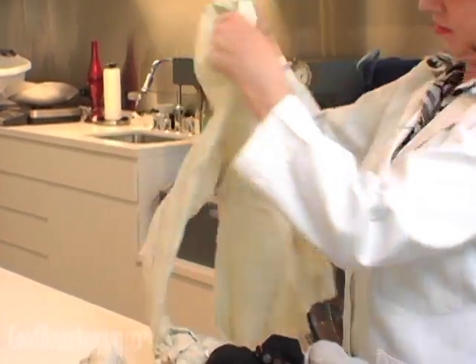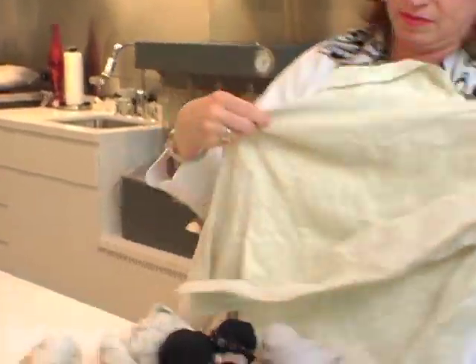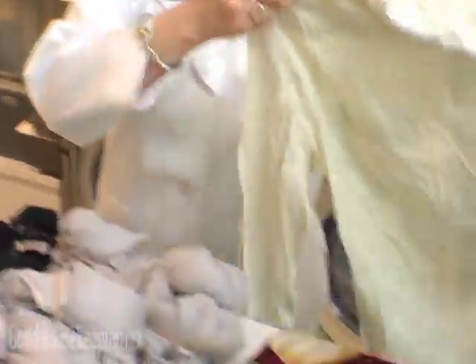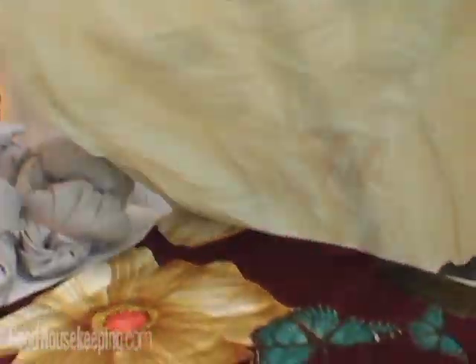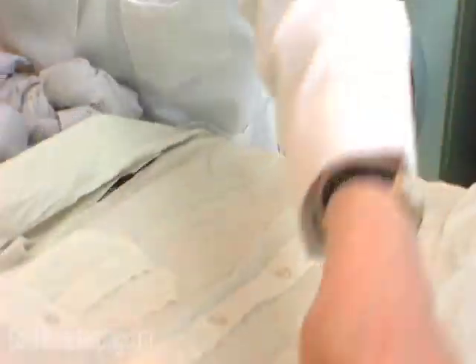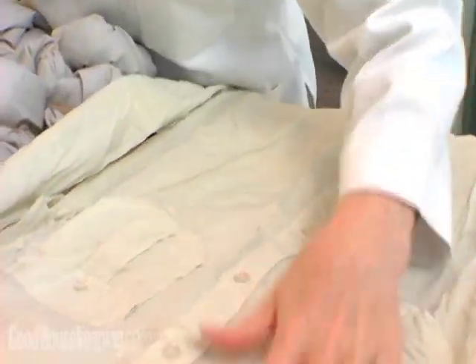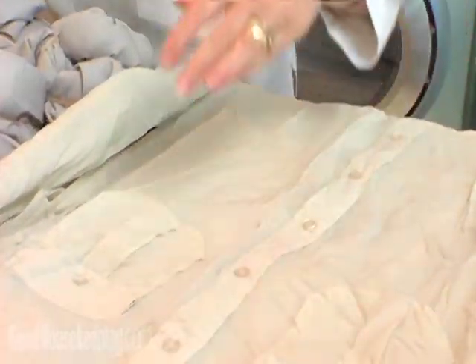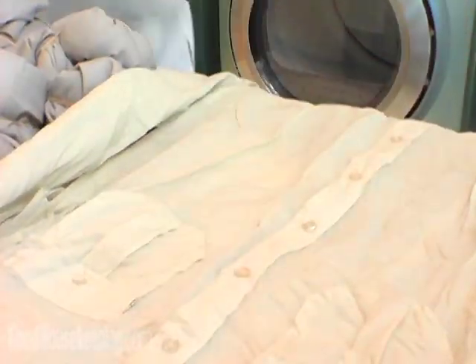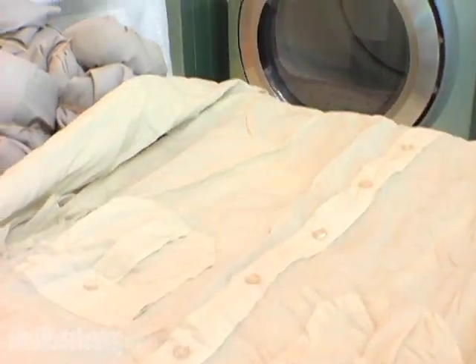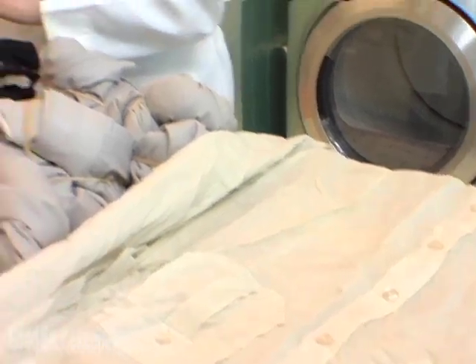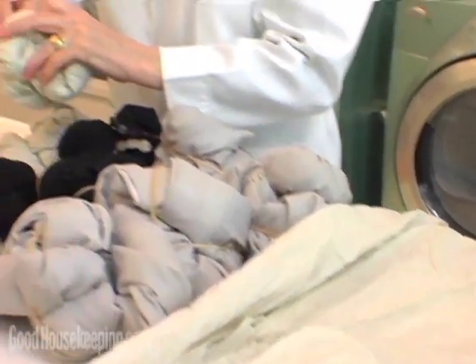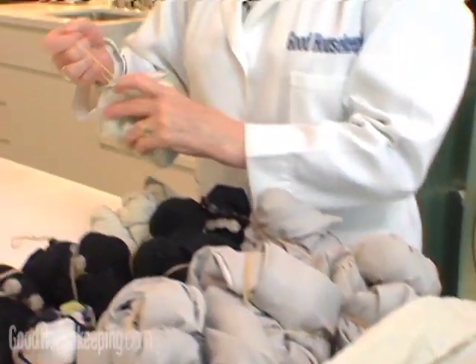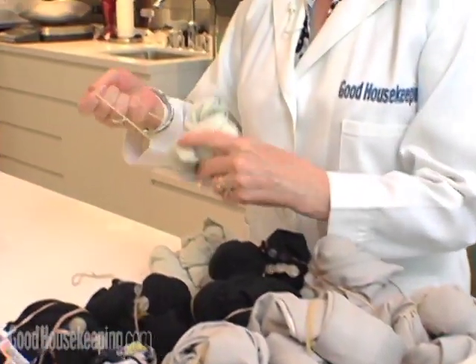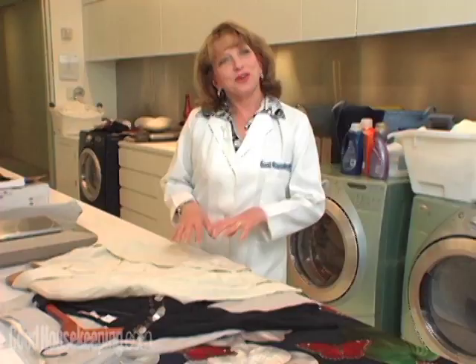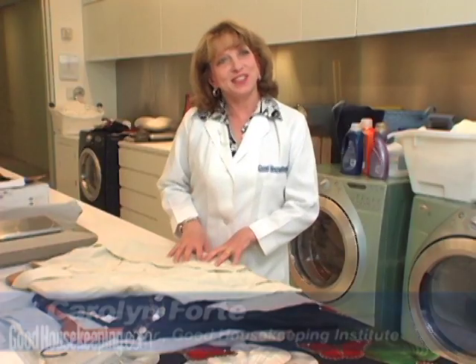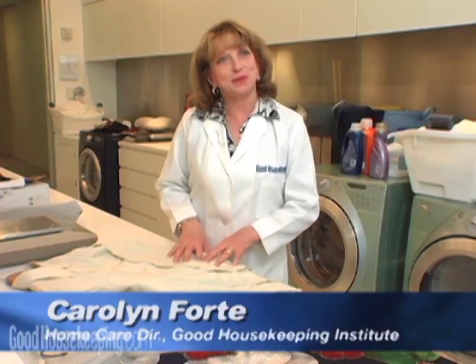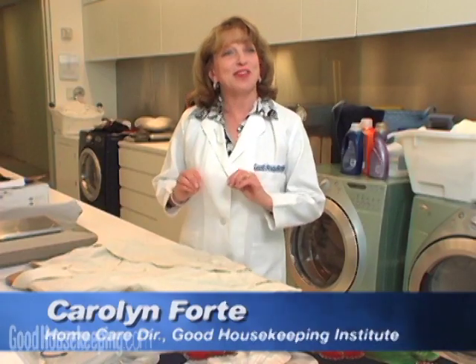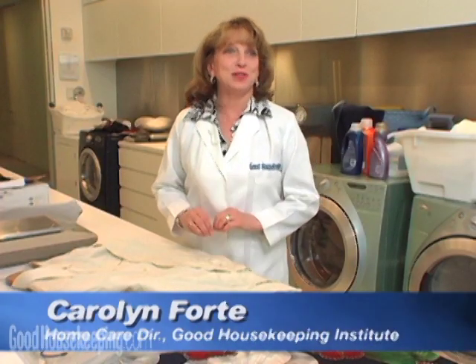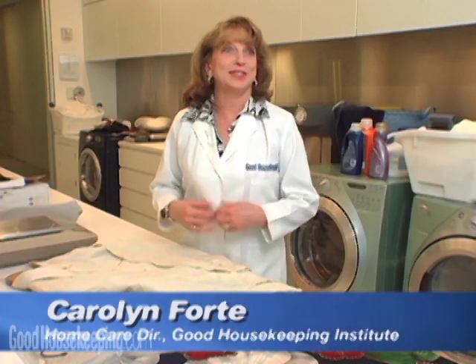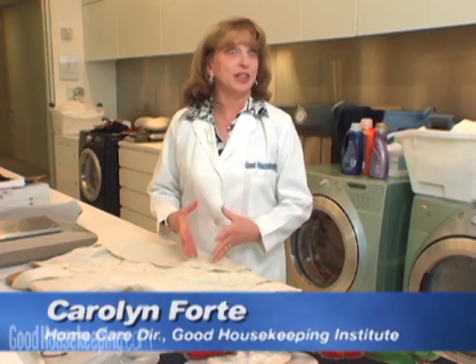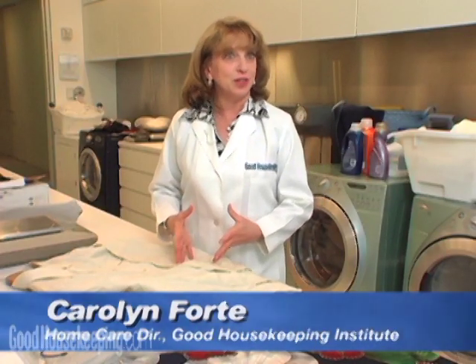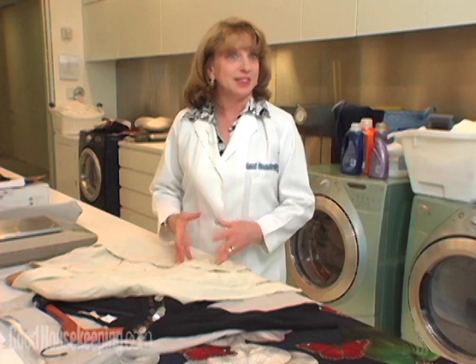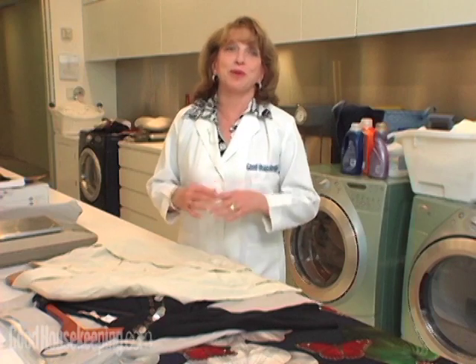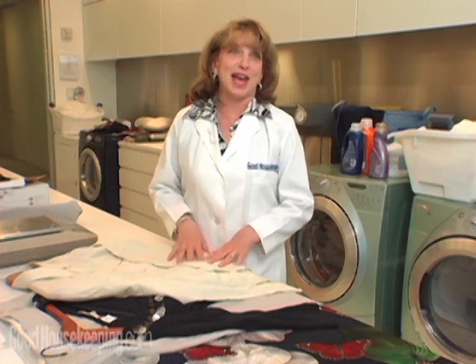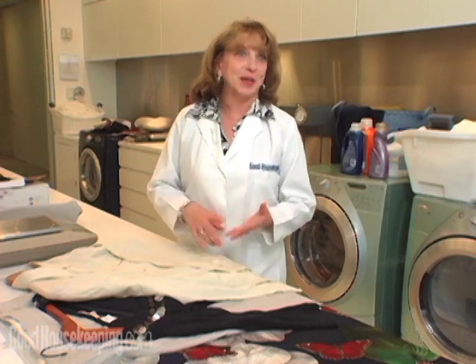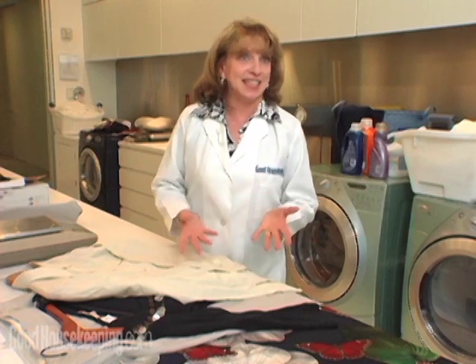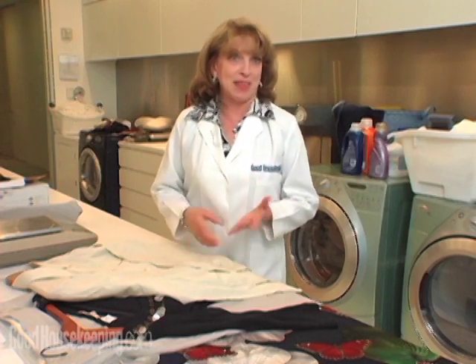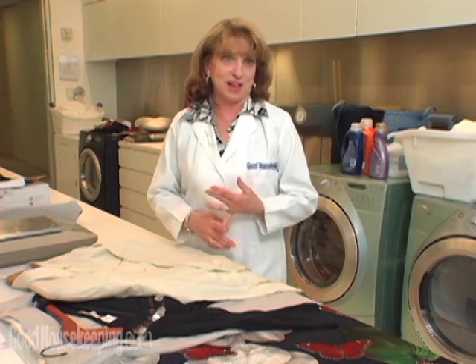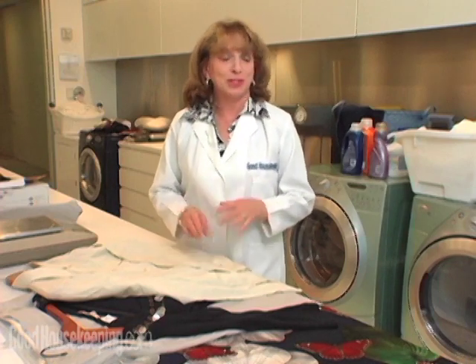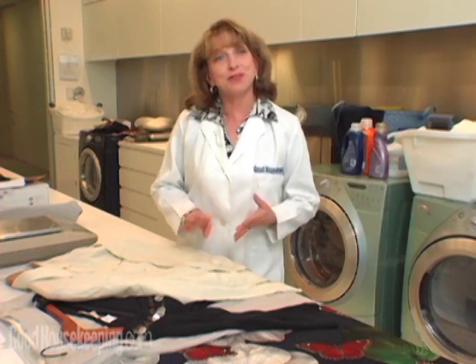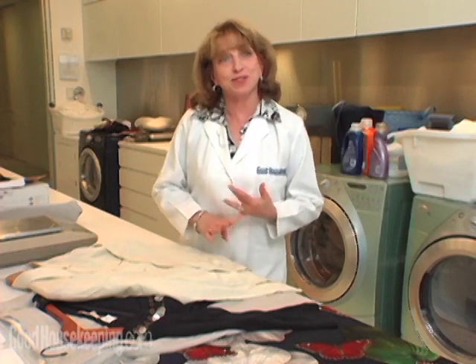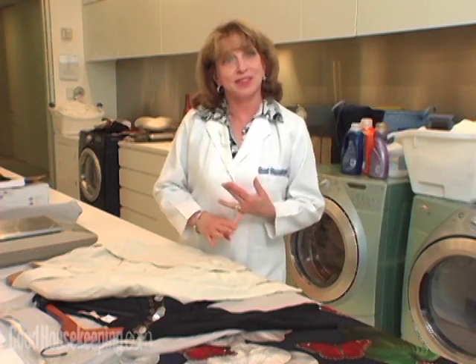What's the best way to get wrinkles out of your clothes? Good Housekeeping did a test to find out. Our goal with this test was to find the best way to de-wrinkle clothes, to get you out of the house quickly and easily in the morning. So we tested four different methods.